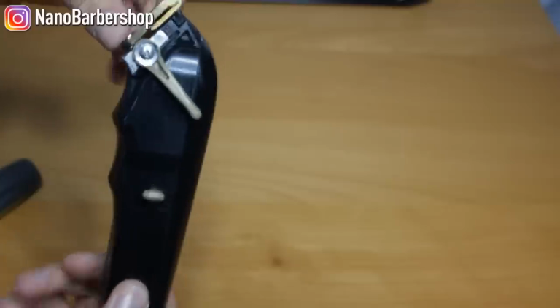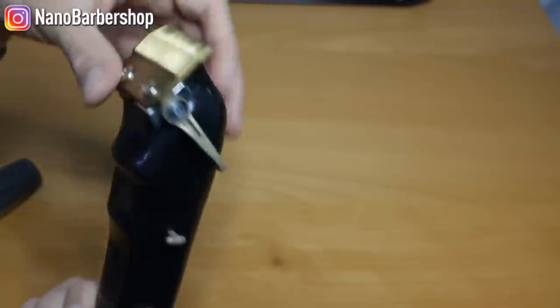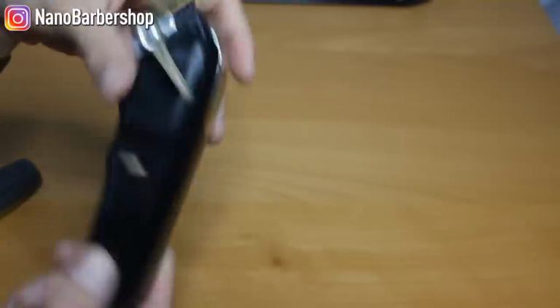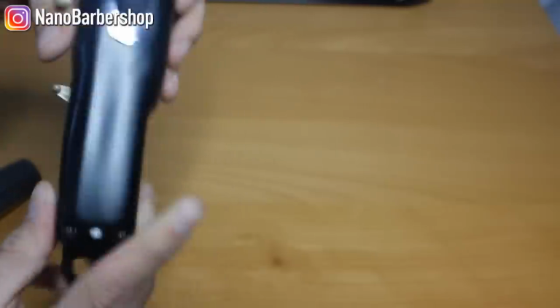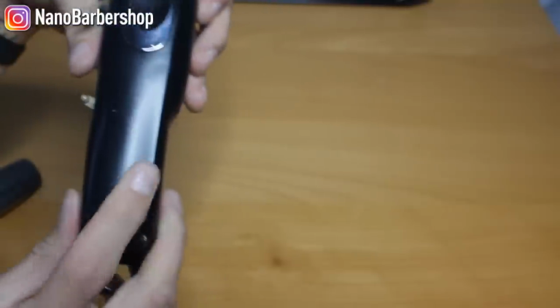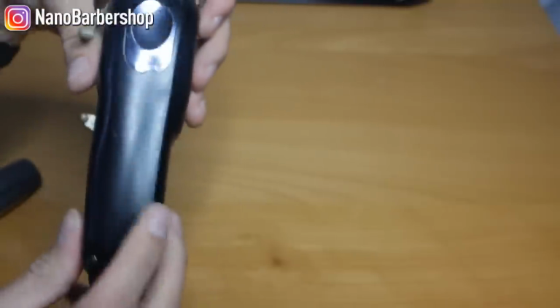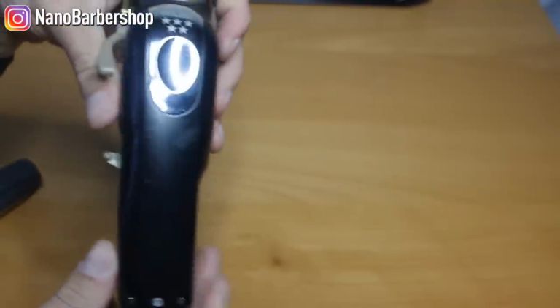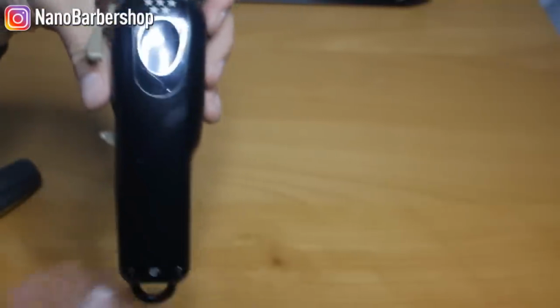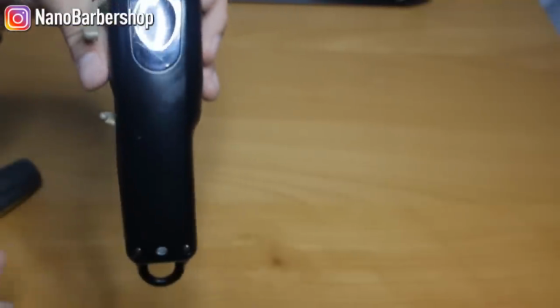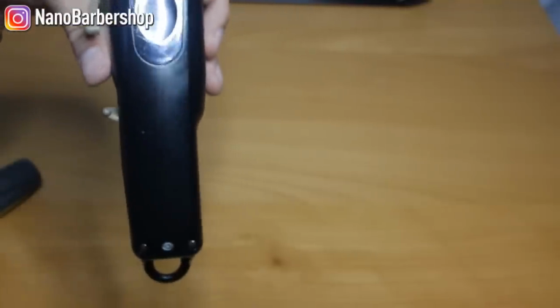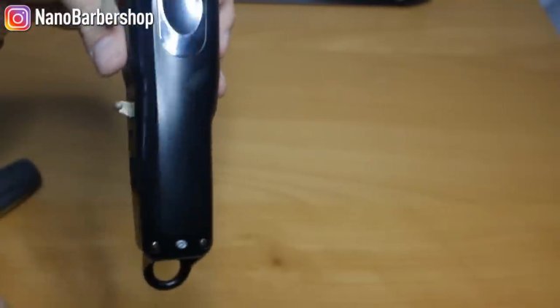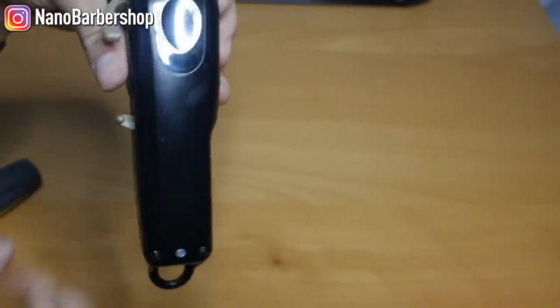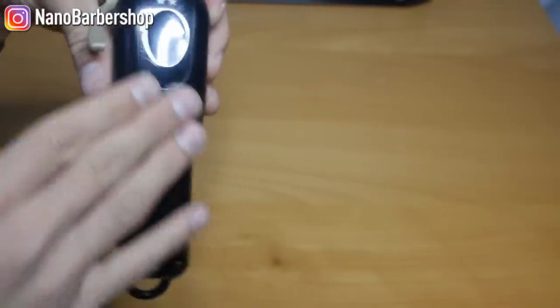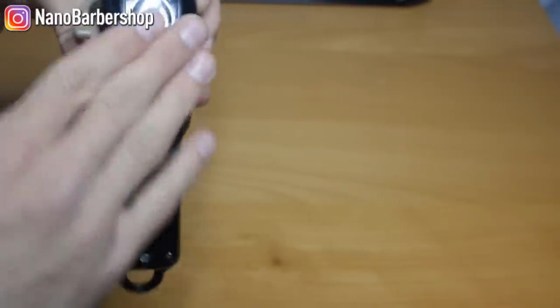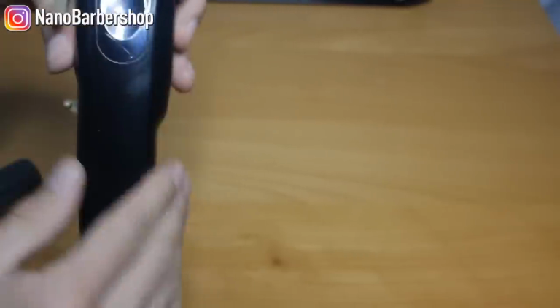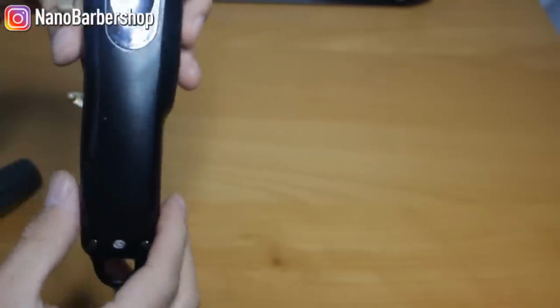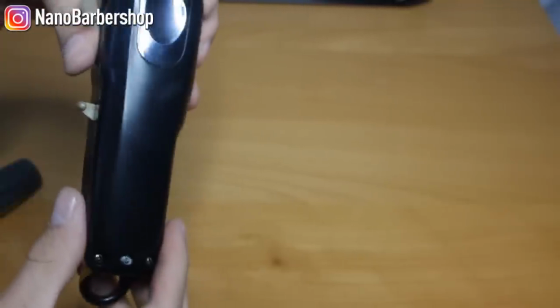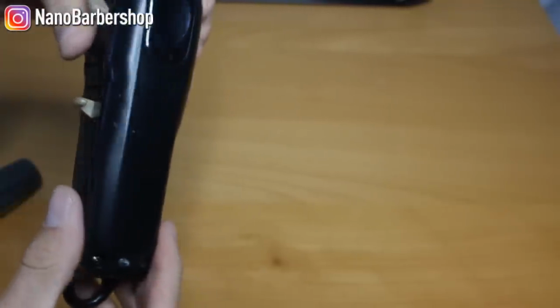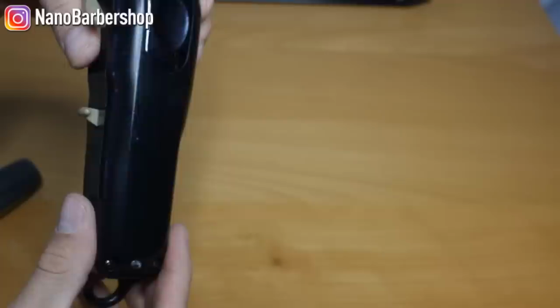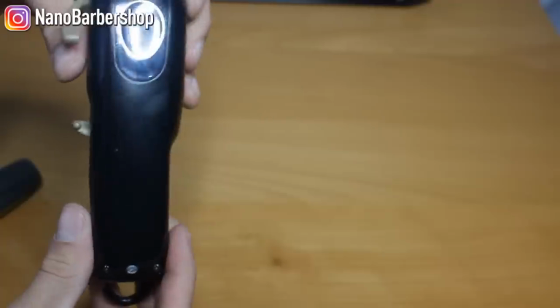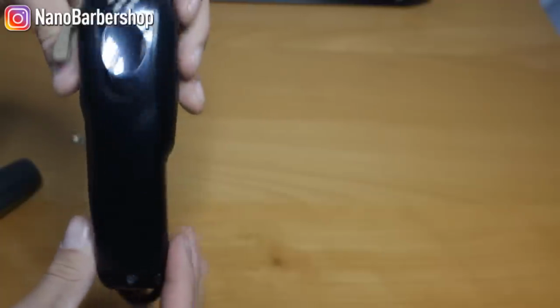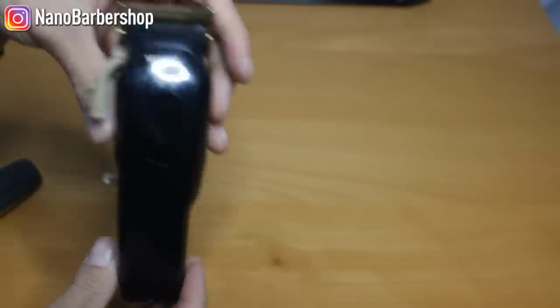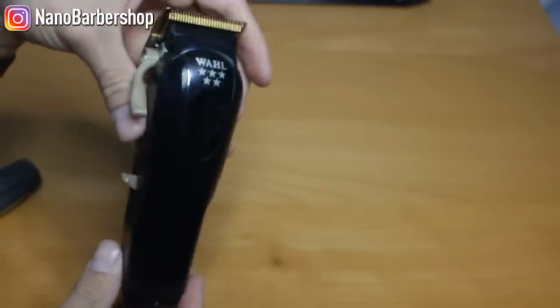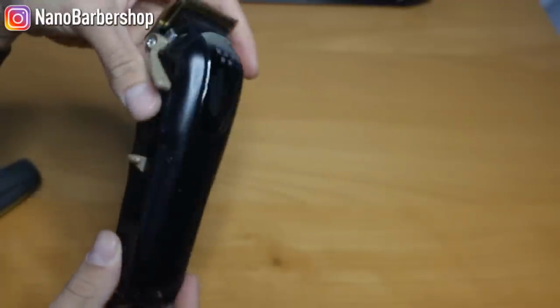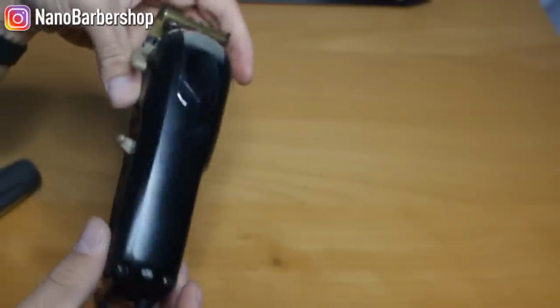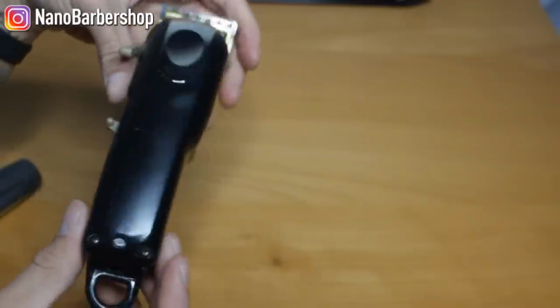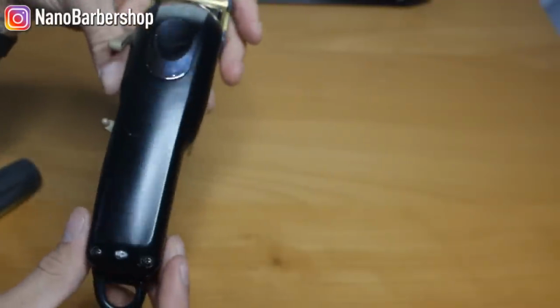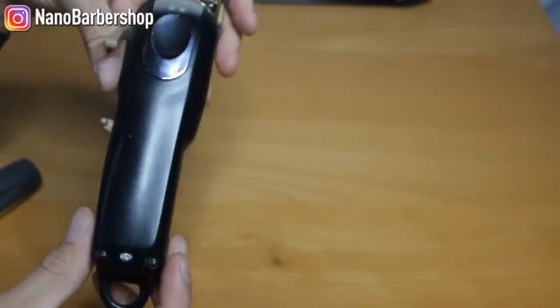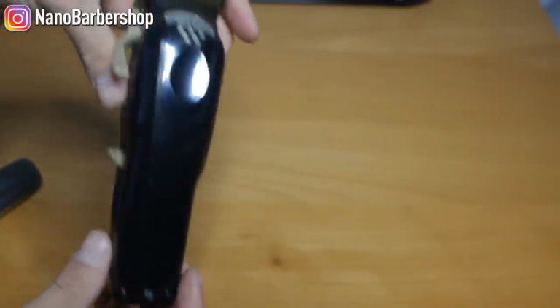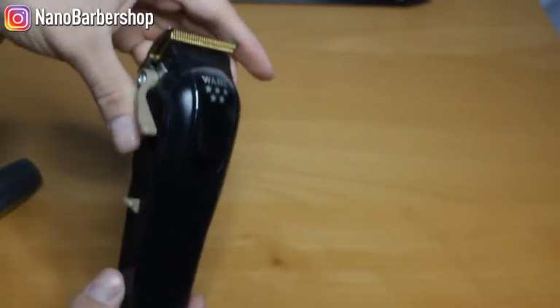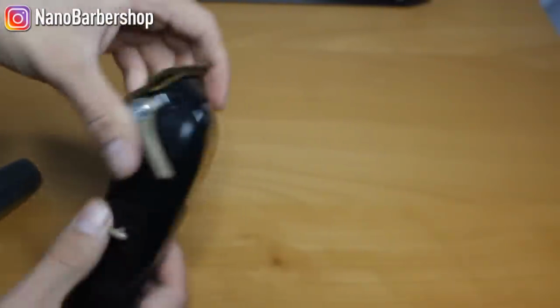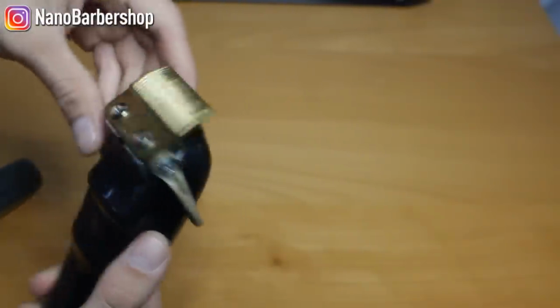It's all black — I painted this myself. If you guys want to see a video on how to do that and how to make it come out nice and clean like this, let me know and I'll do that.